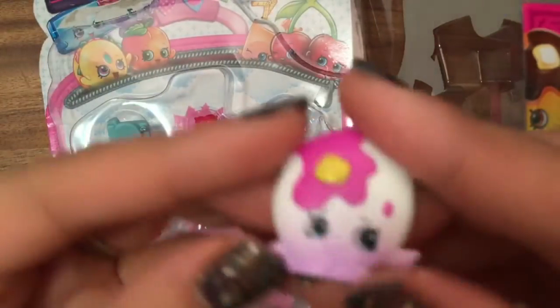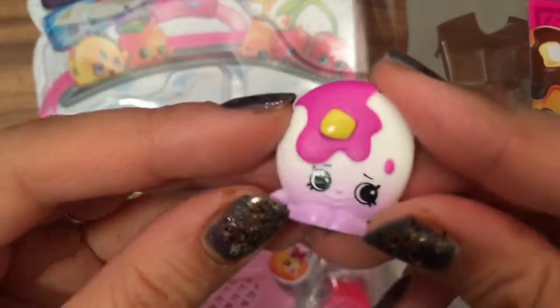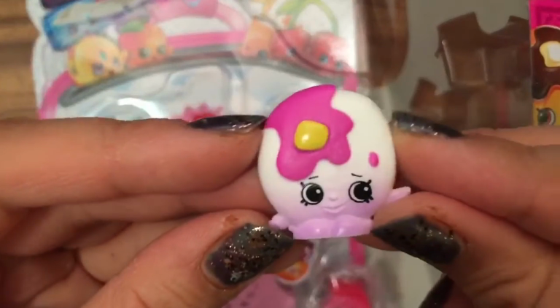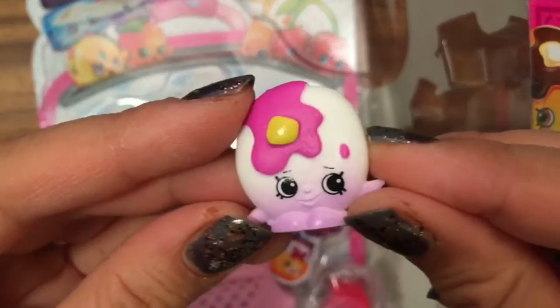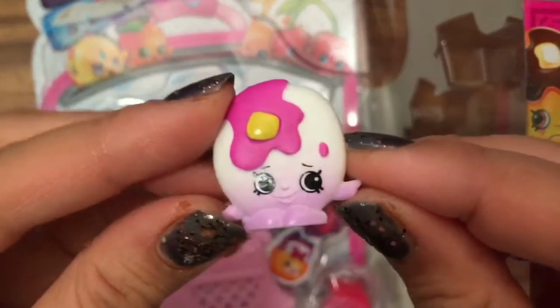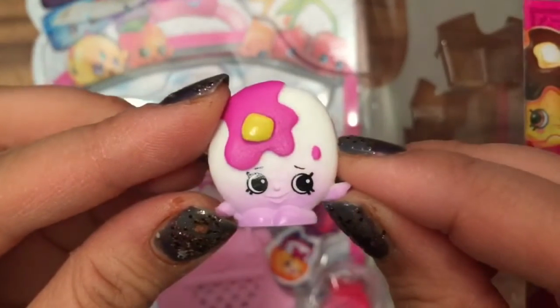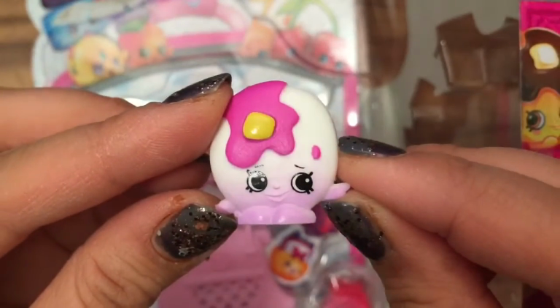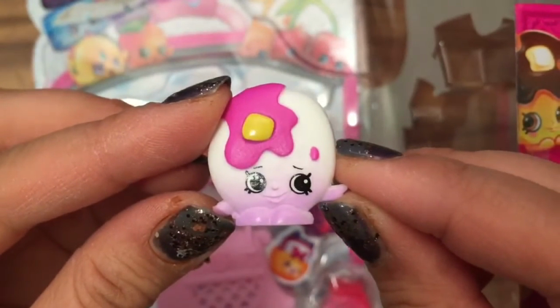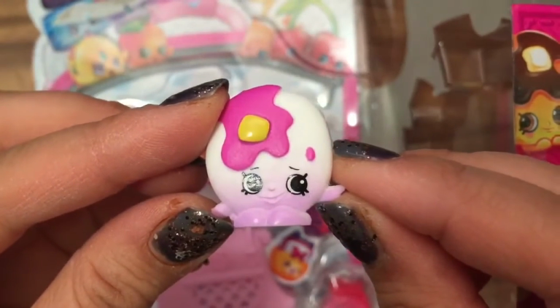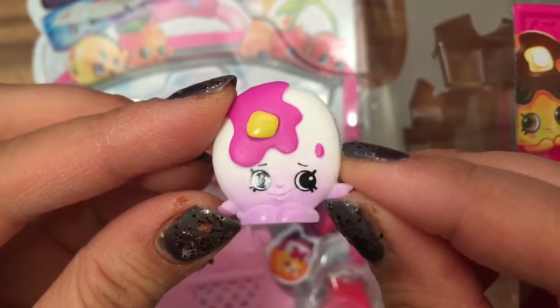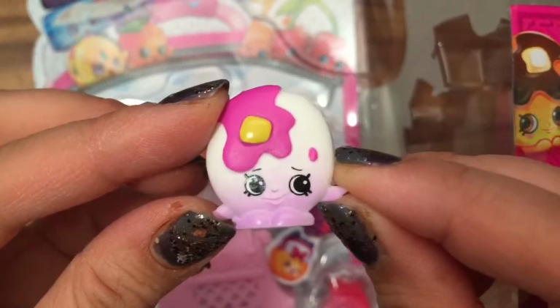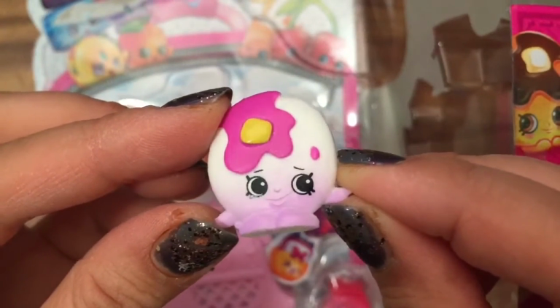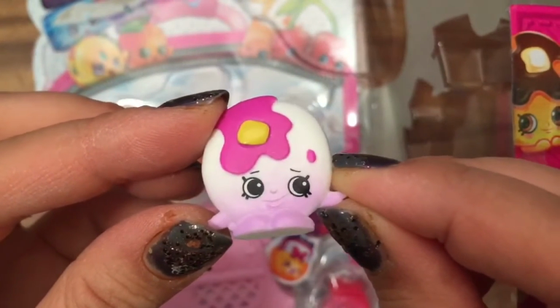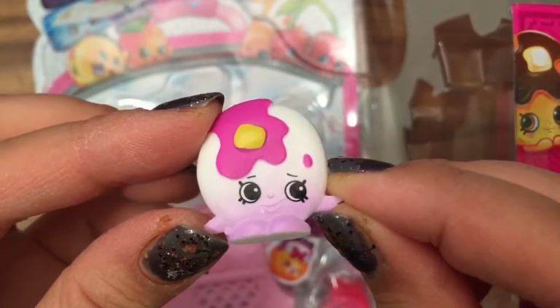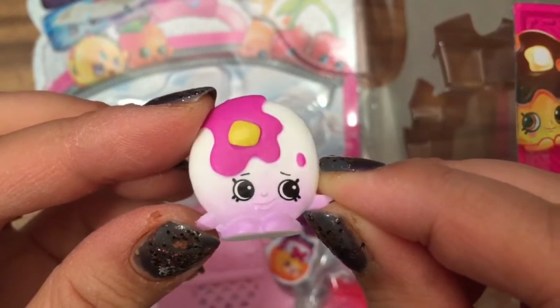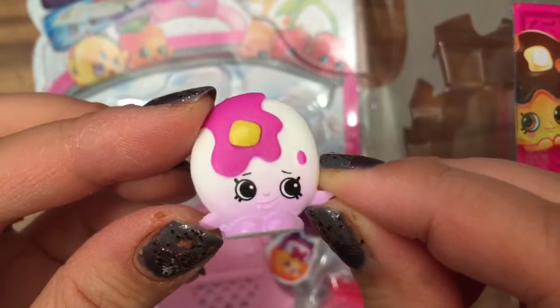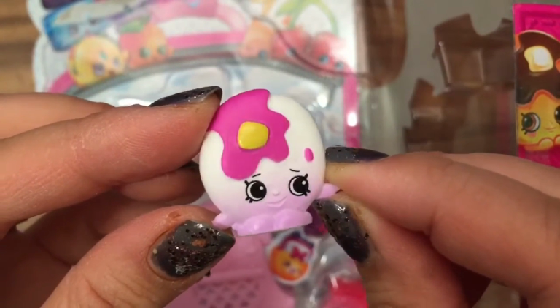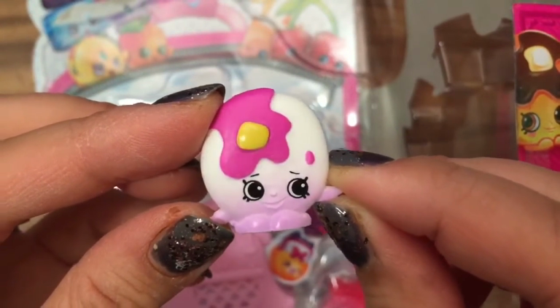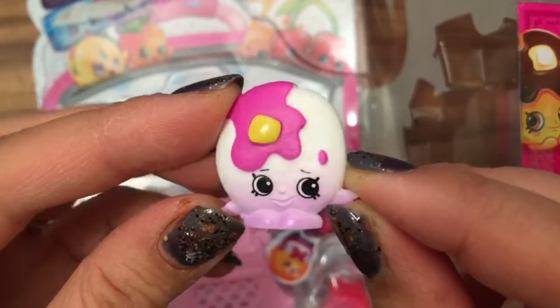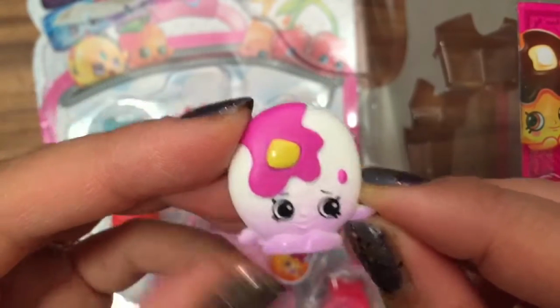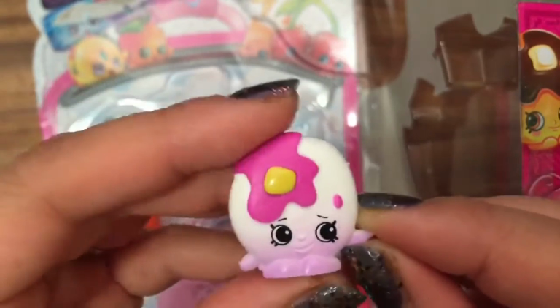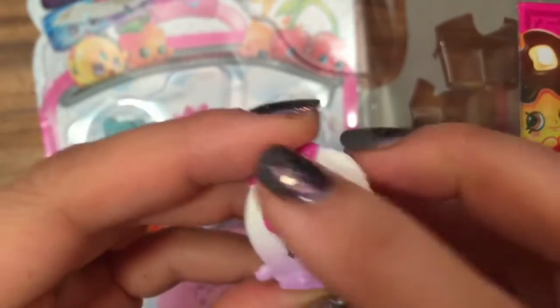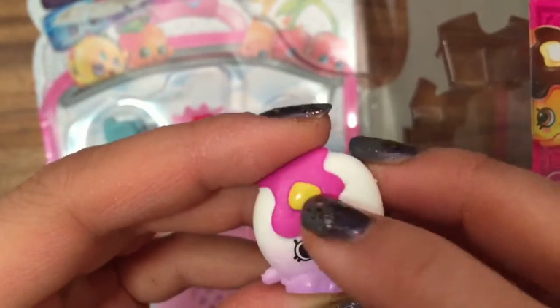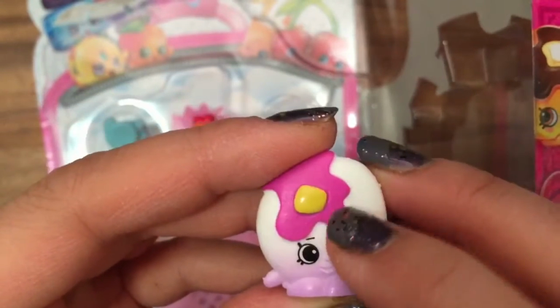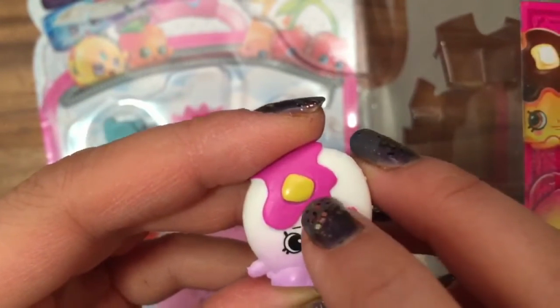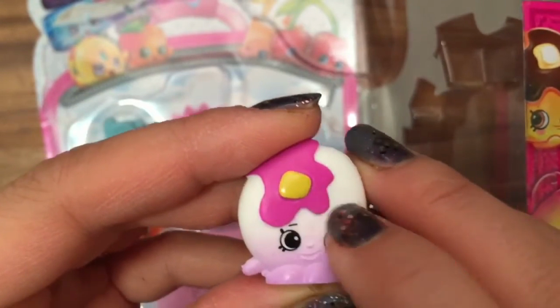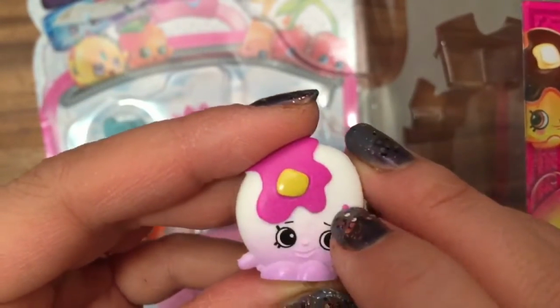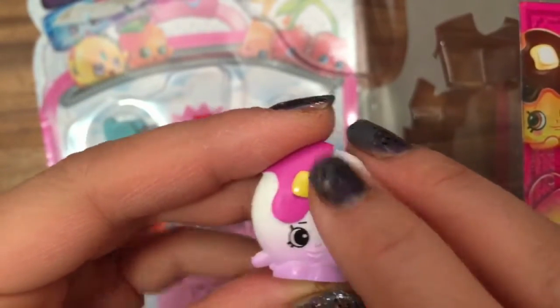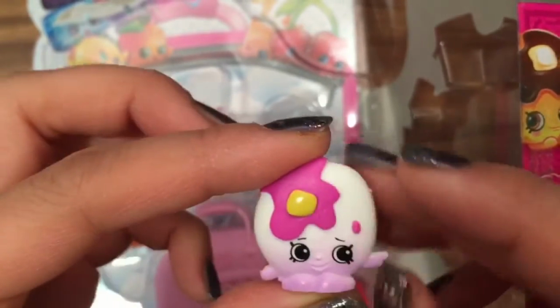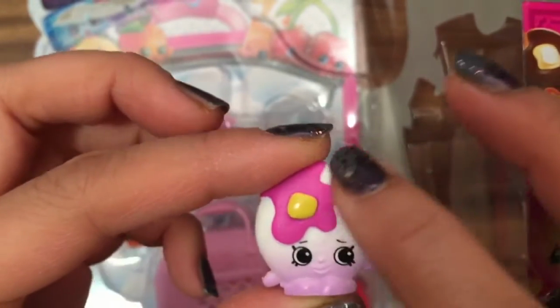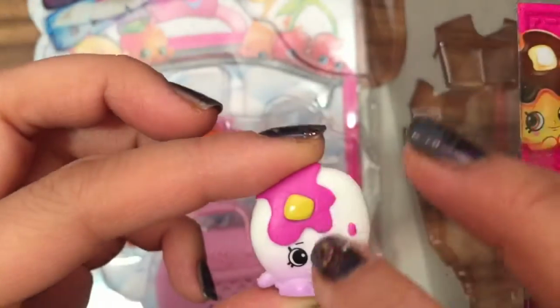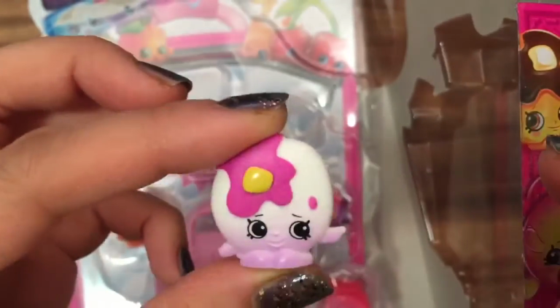So I have Pancake Jake who is rare. Pancake Jake is really cute because he has the butter and the syrup, but it's in pink.